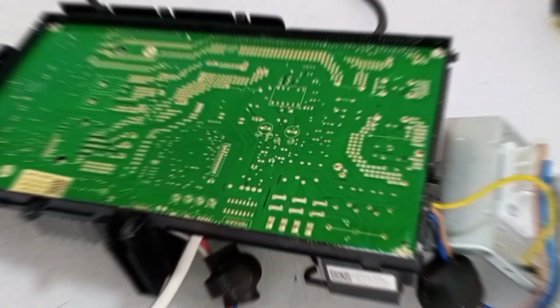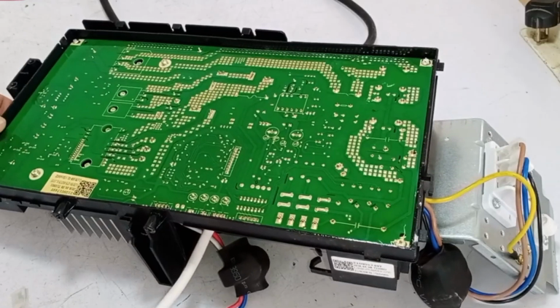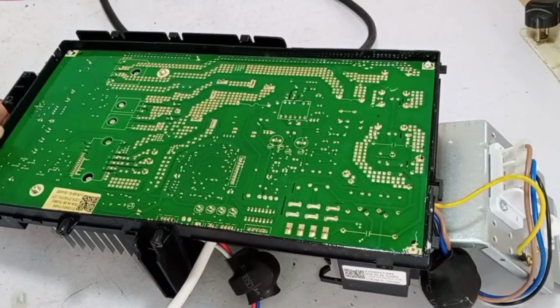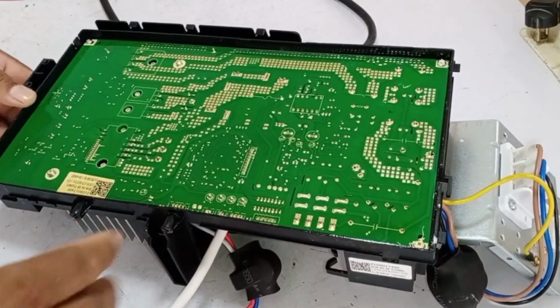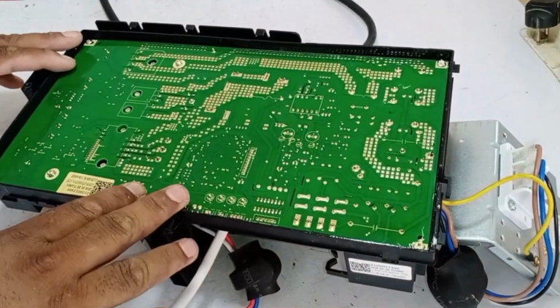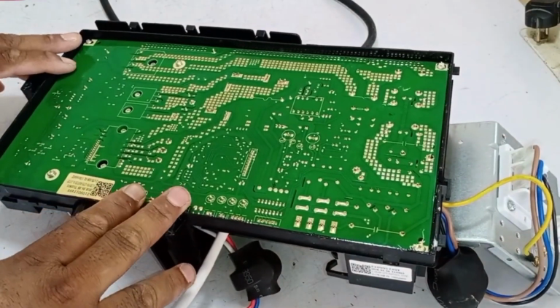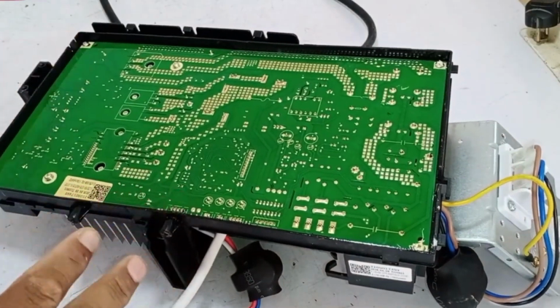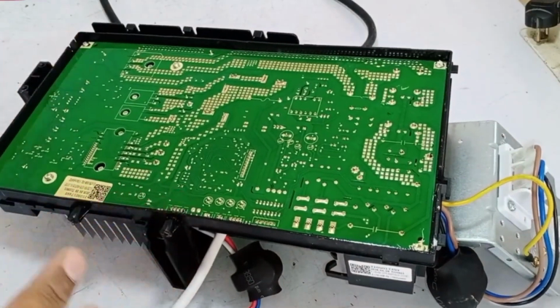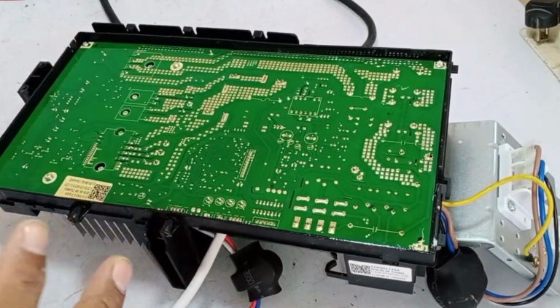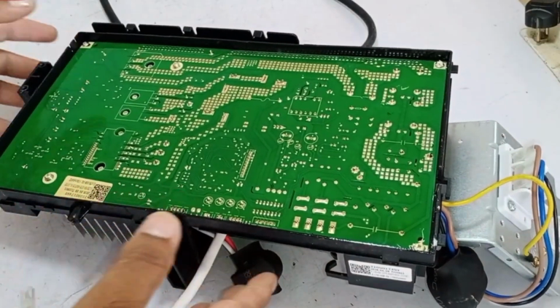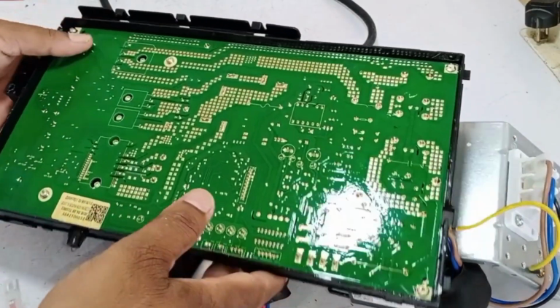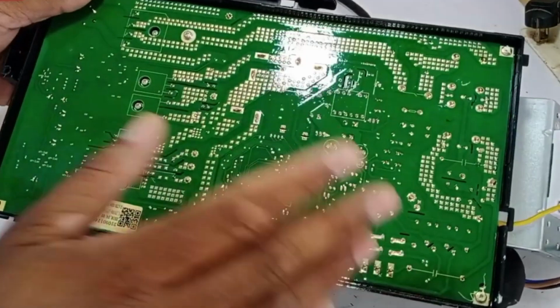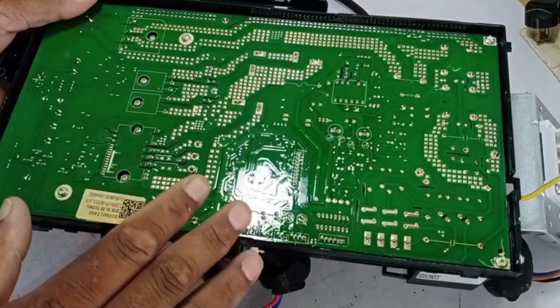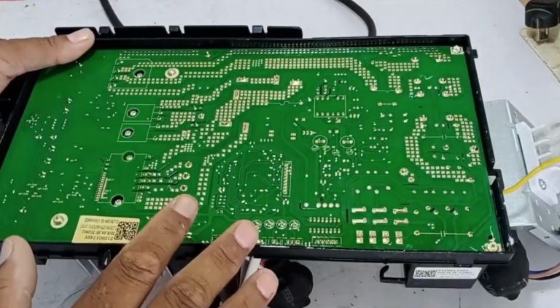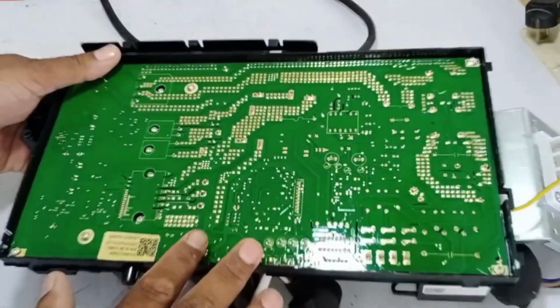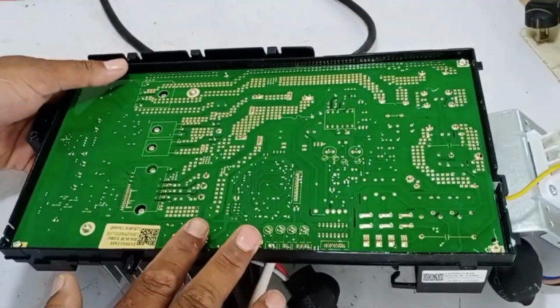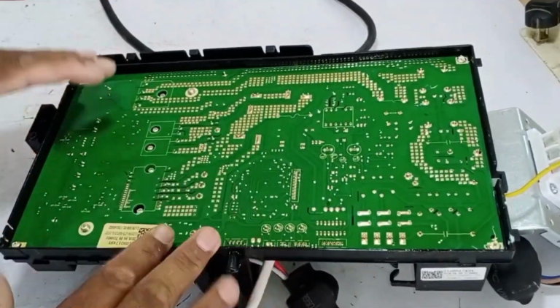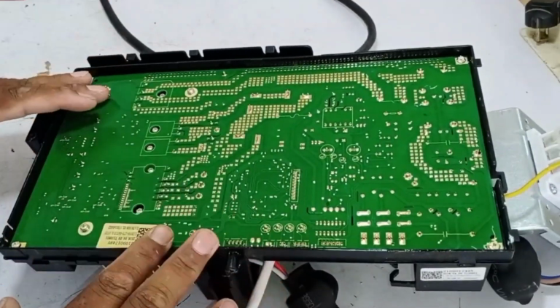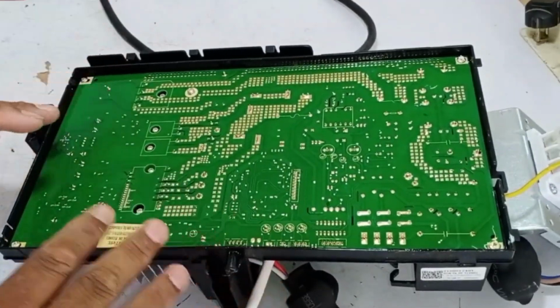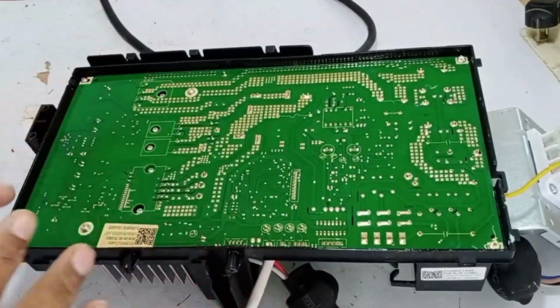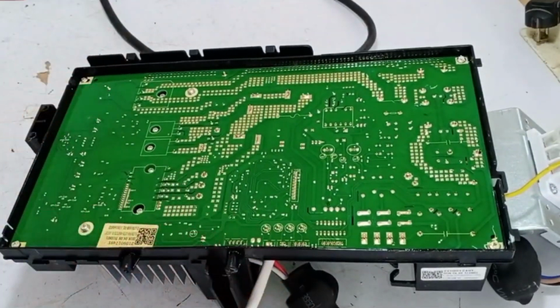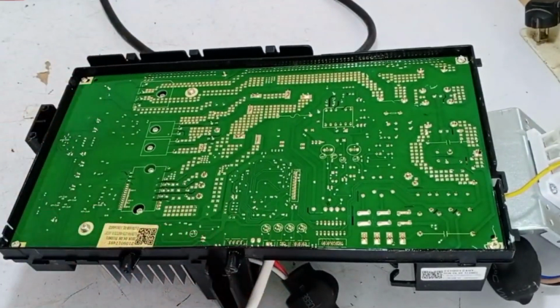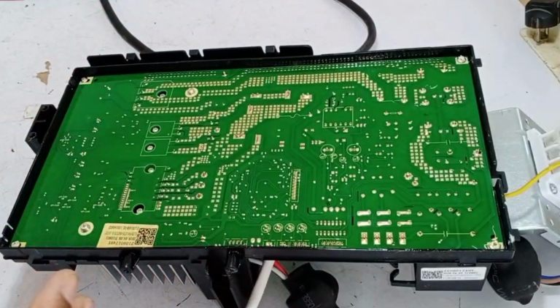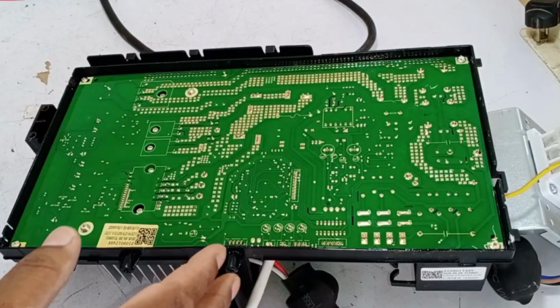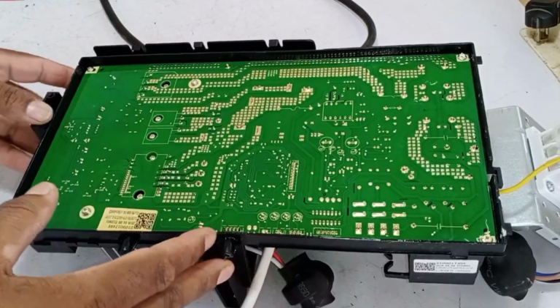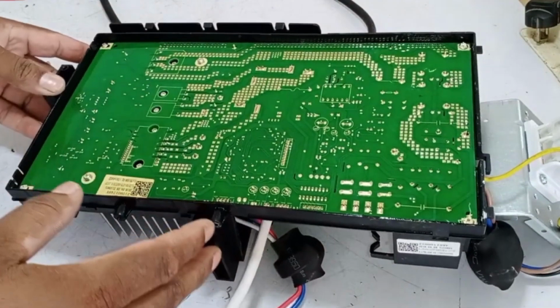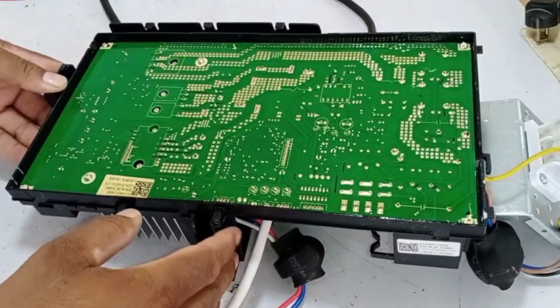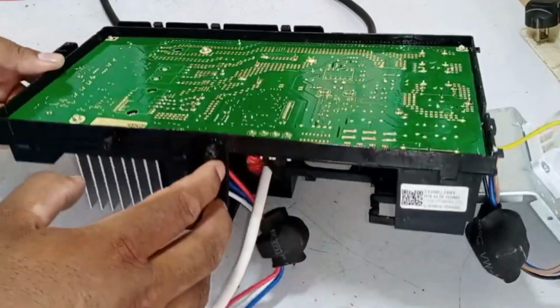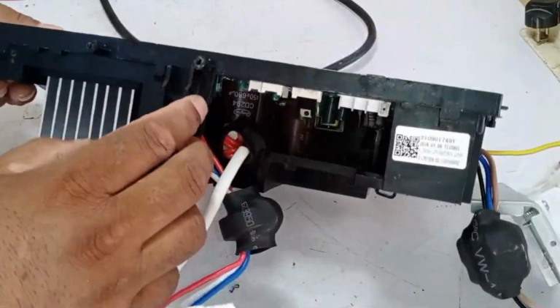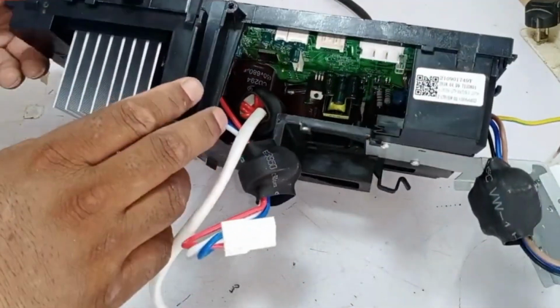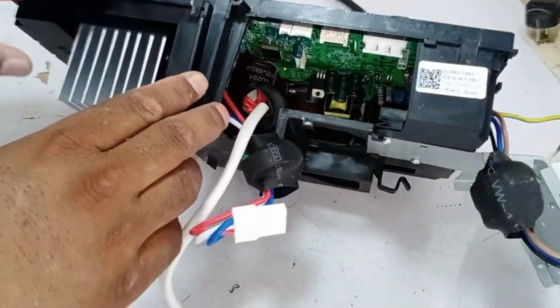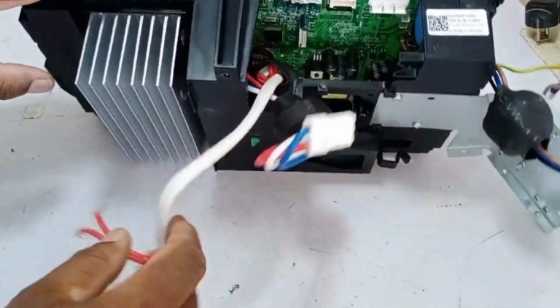This PCB is completely fresh and new, and has not been used yet, but it's faulty and showing an E0 error. This is the PCB for the outdoor unit of a mini-split air conditioner. Let's remove it from its cover and check what problem it has.